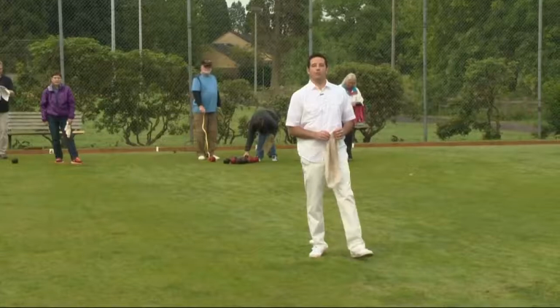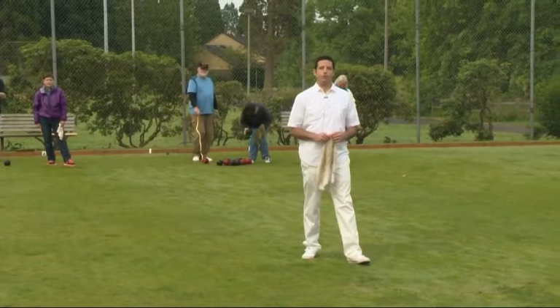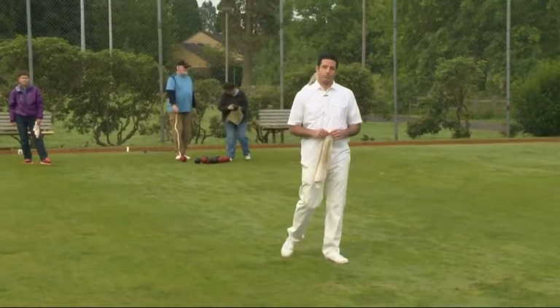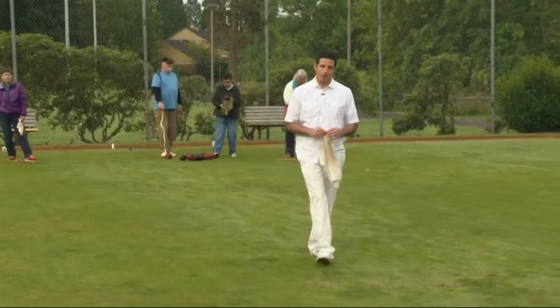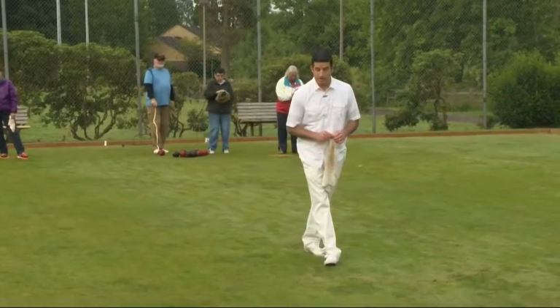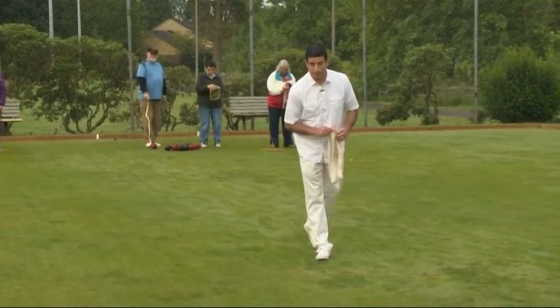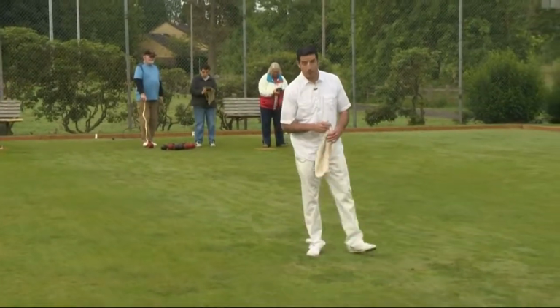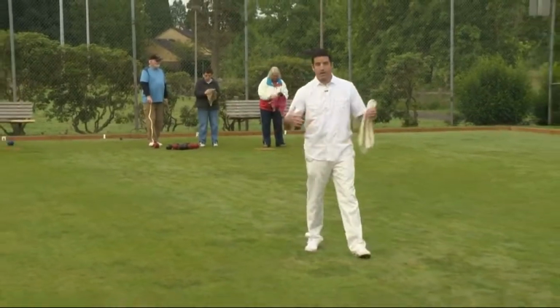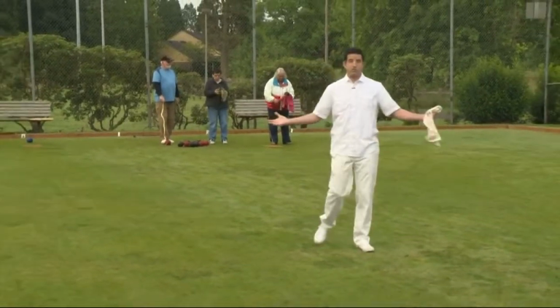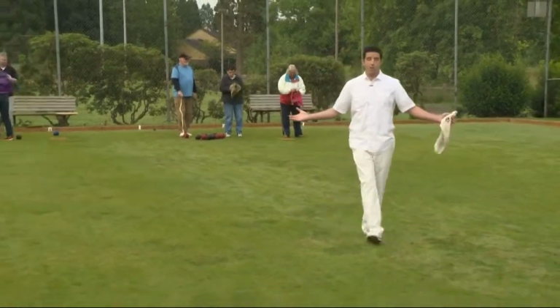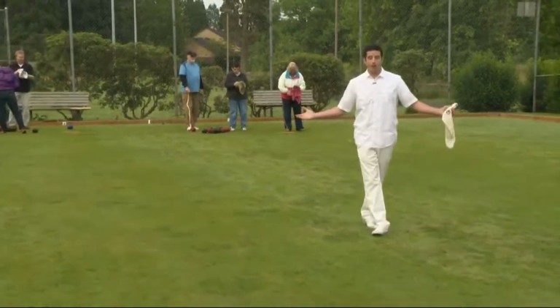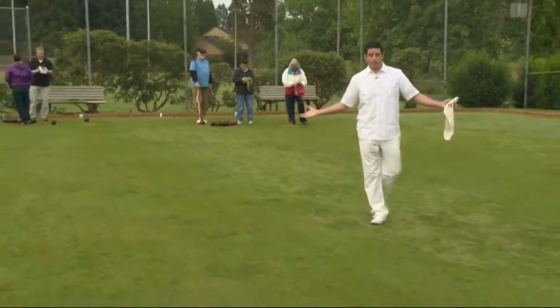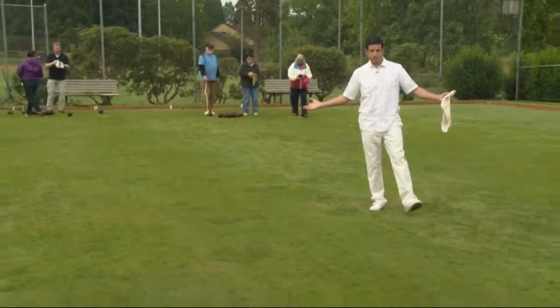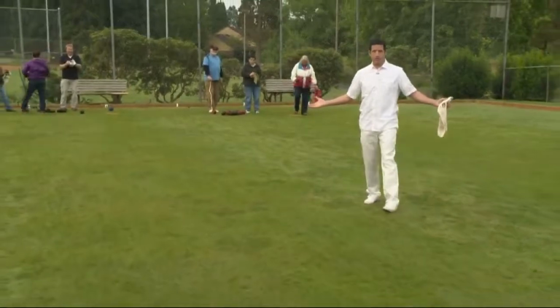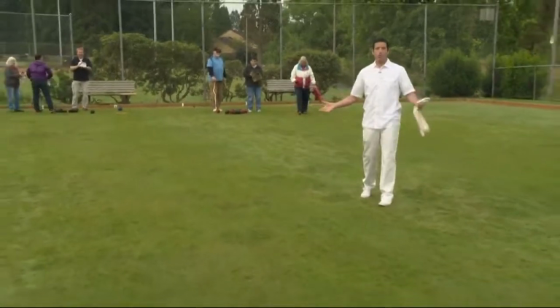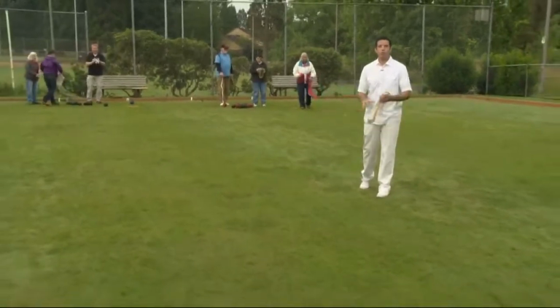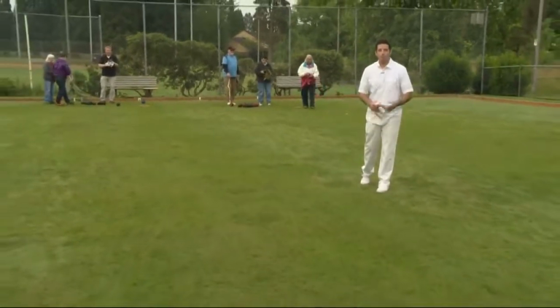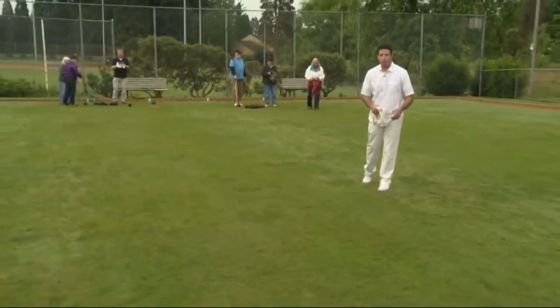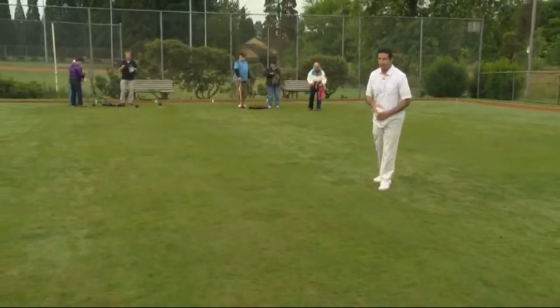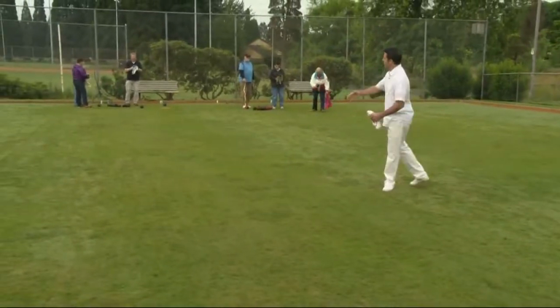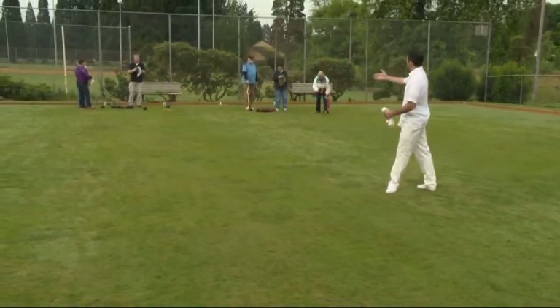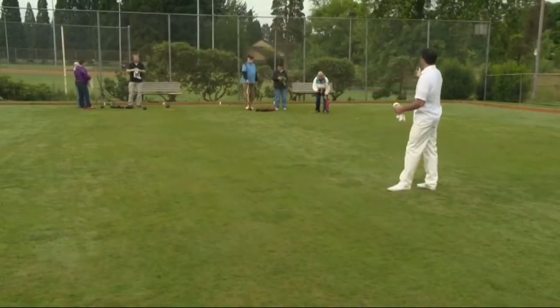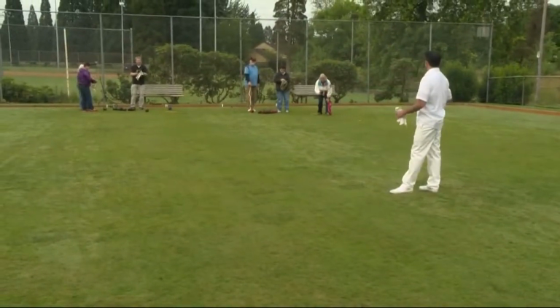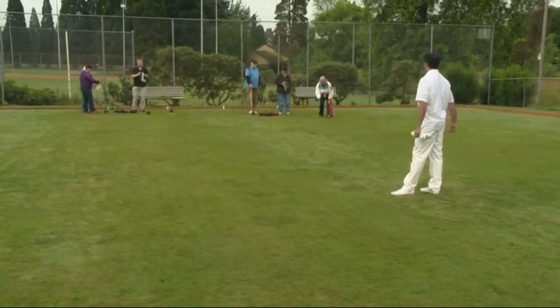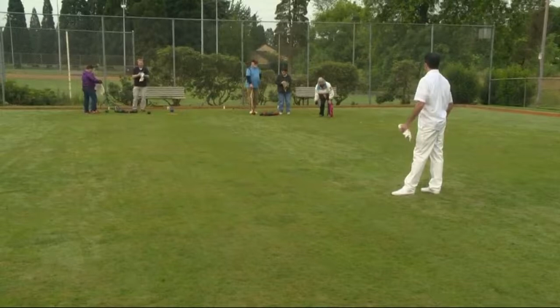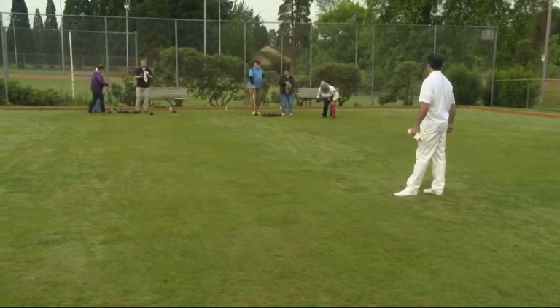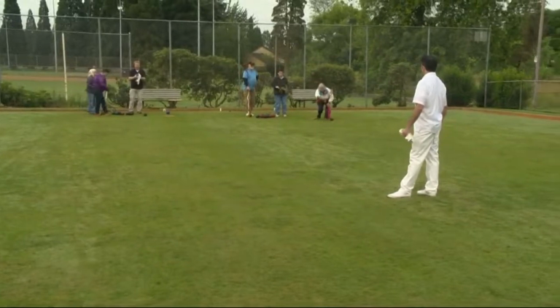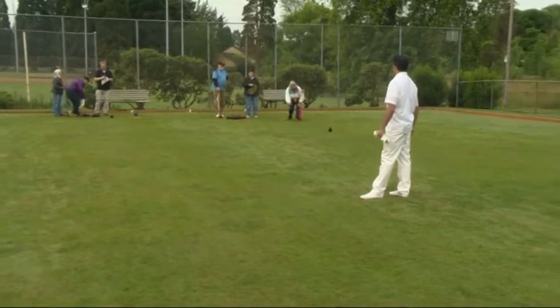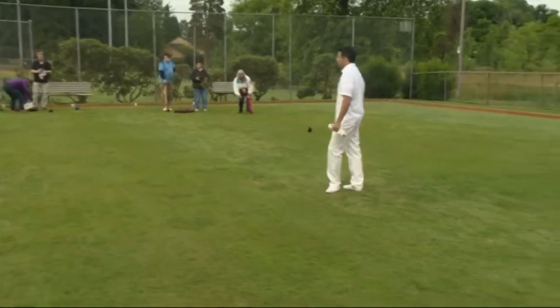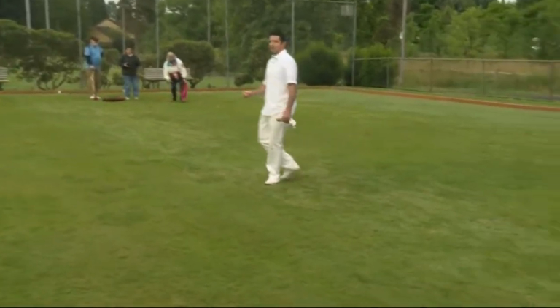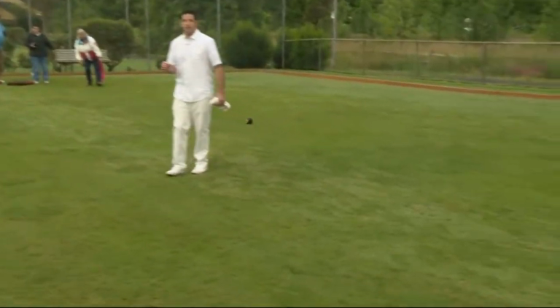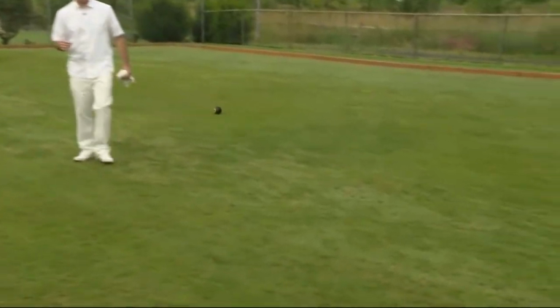From beautiful Westmoreland Park in southeast Portland, this is the home of, among other things, the Portland Lawn Bowling Club. We have Lawn Bowling Club members with us here this morning showing us the fine art of this sport.